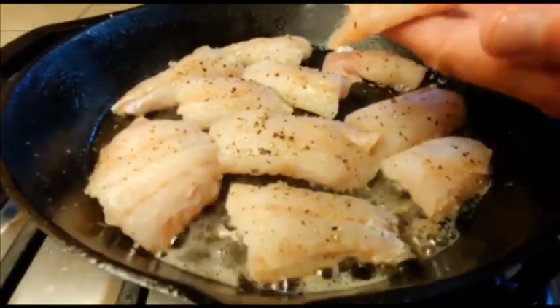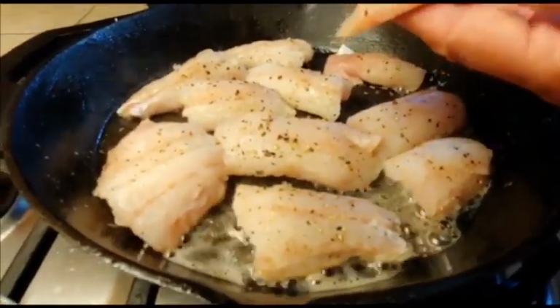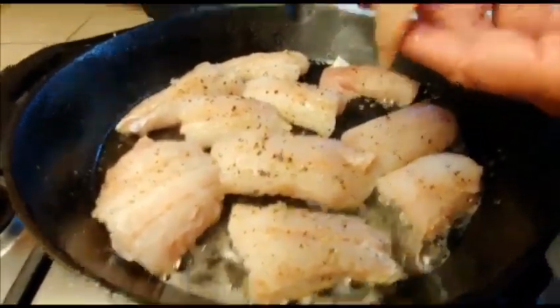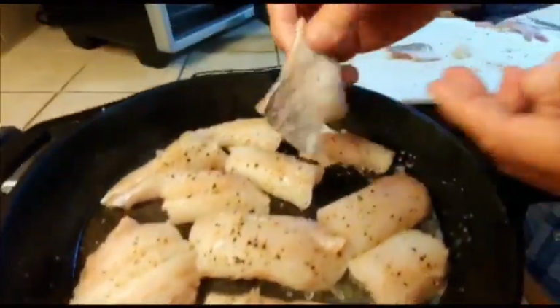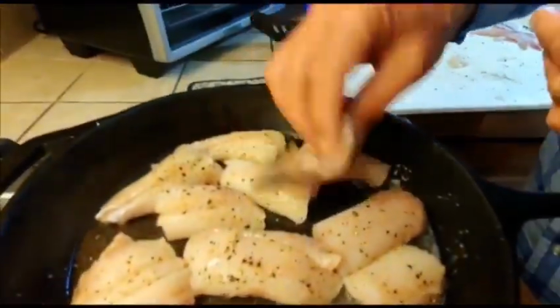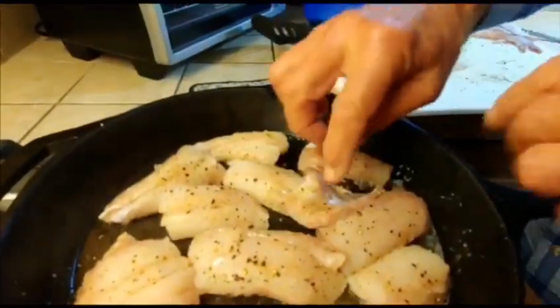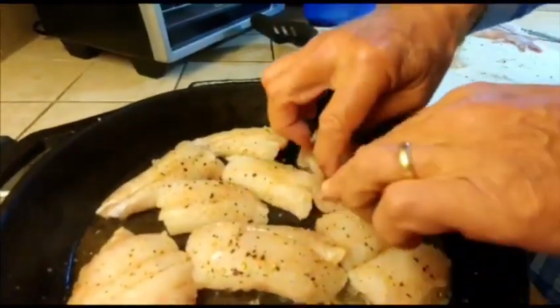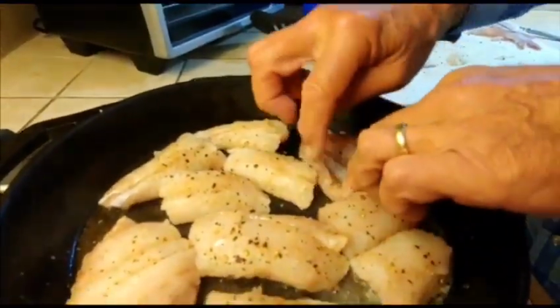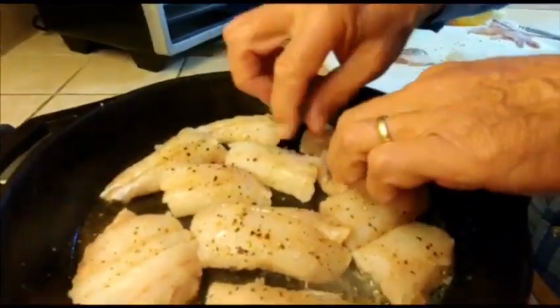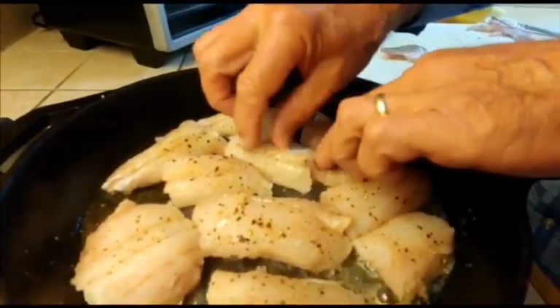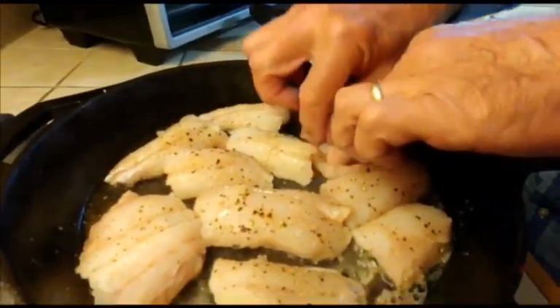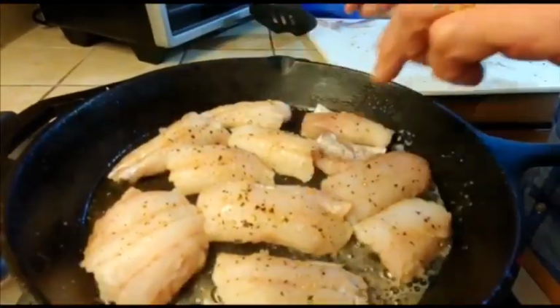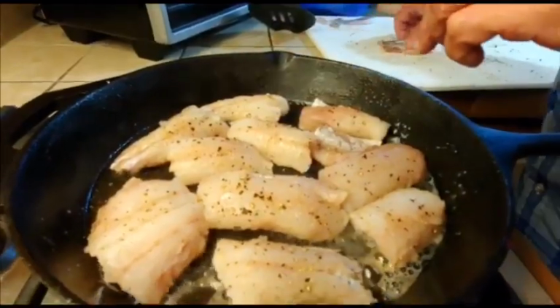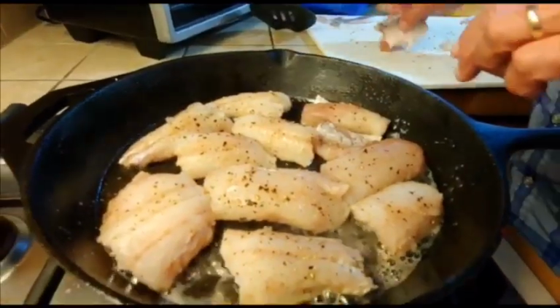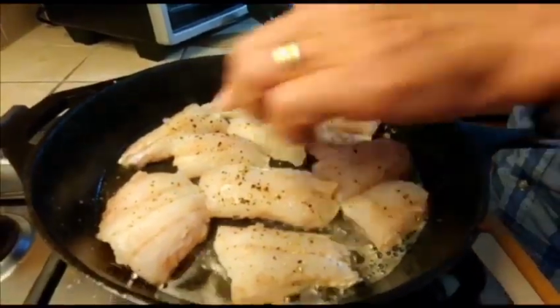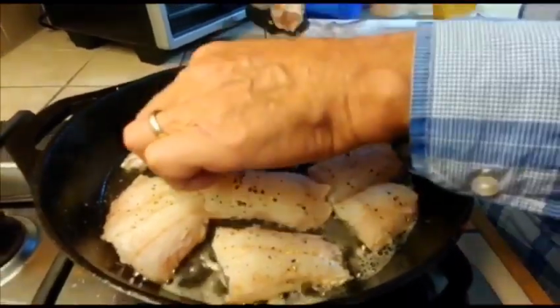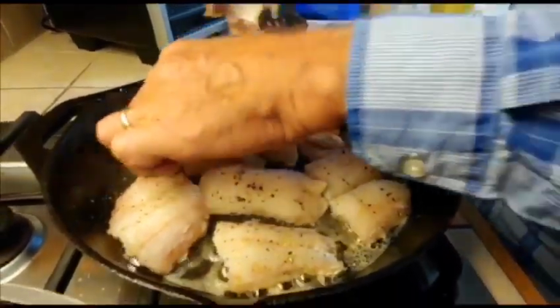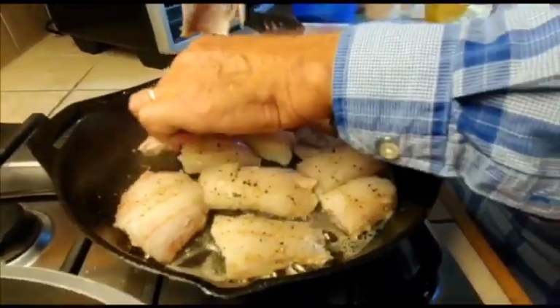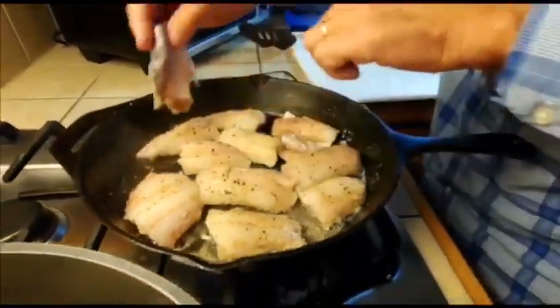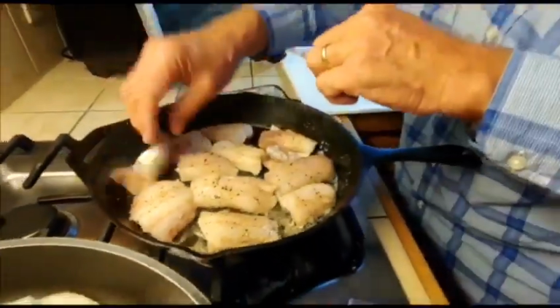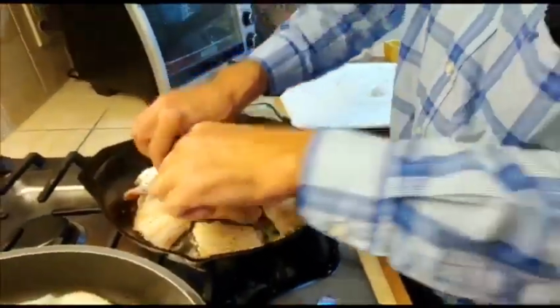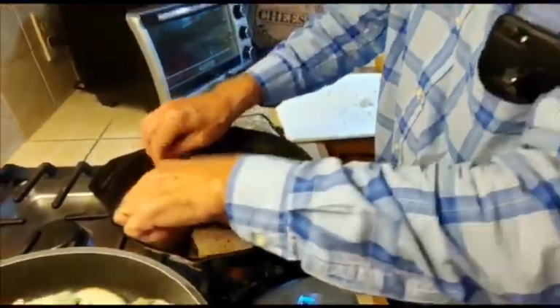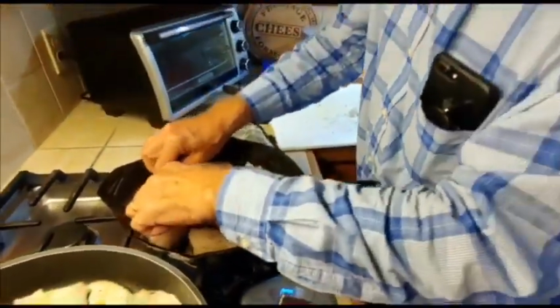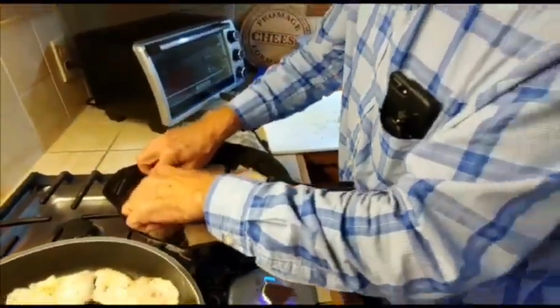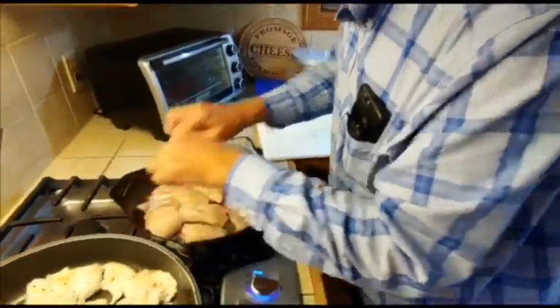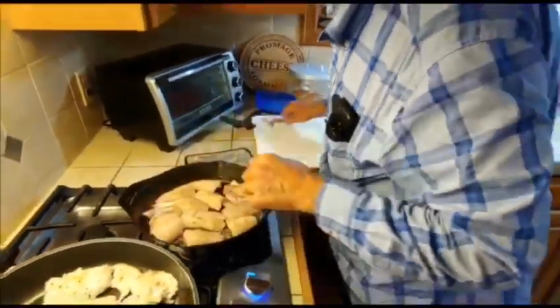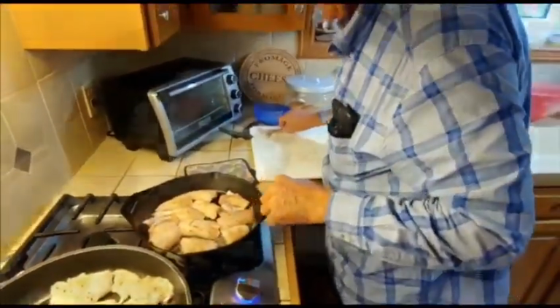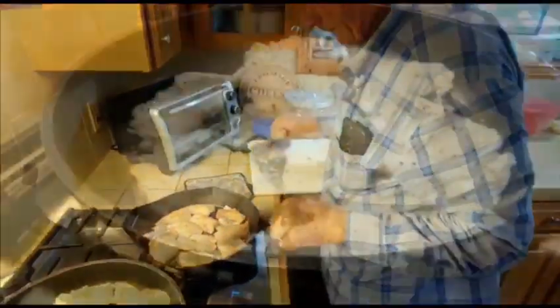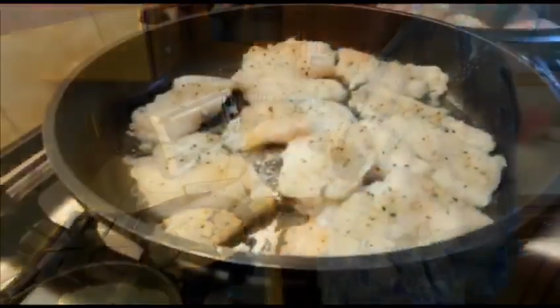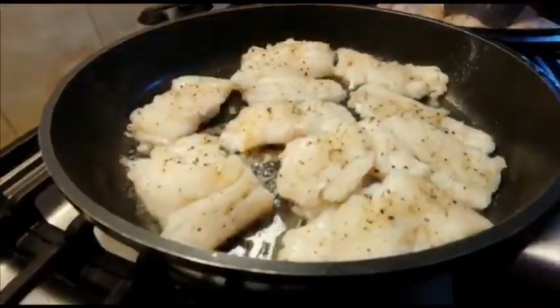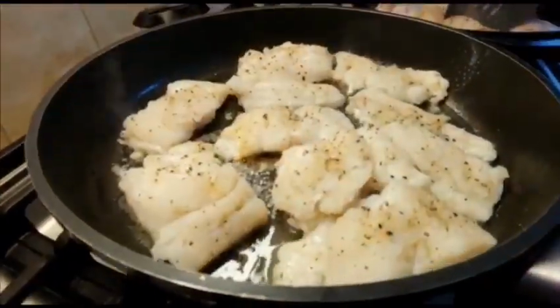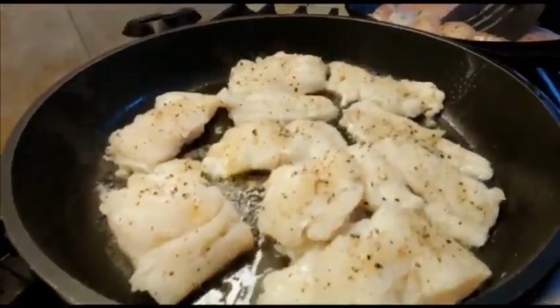That's the best part — that's the belly. It's got a little bit of fat, all the omega-3 oil. Listen to that sizzle.